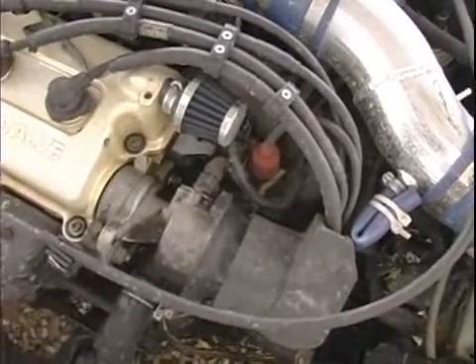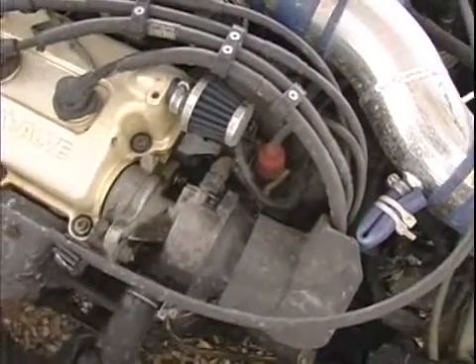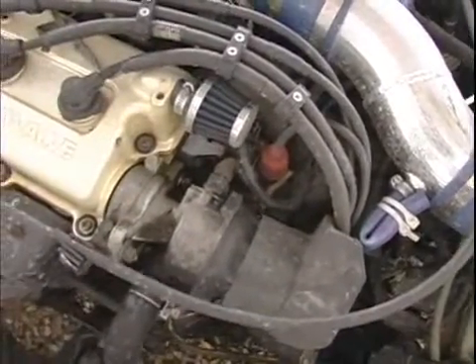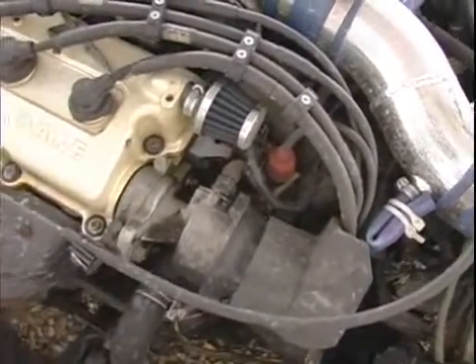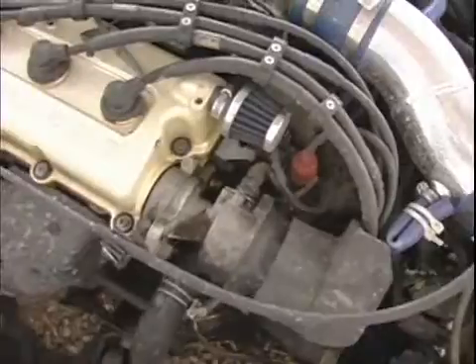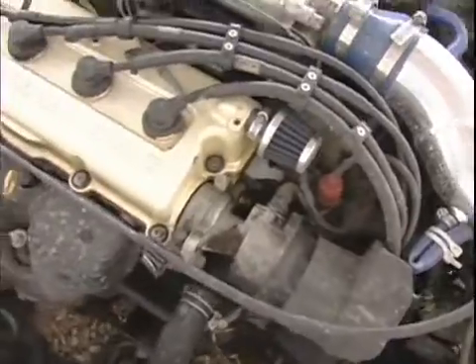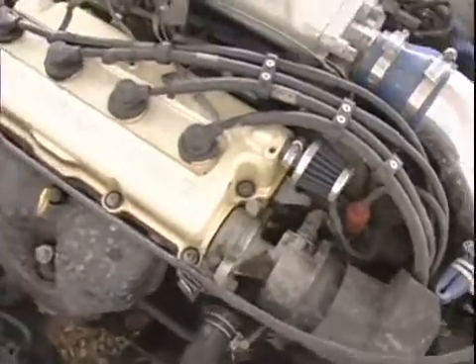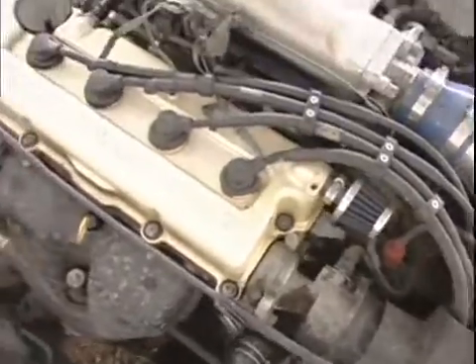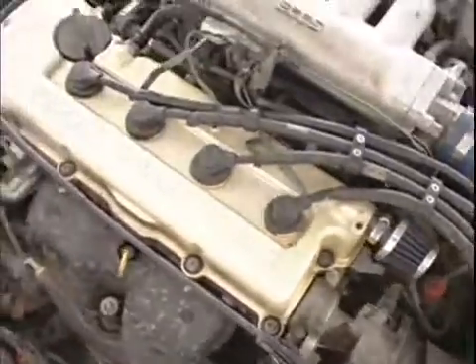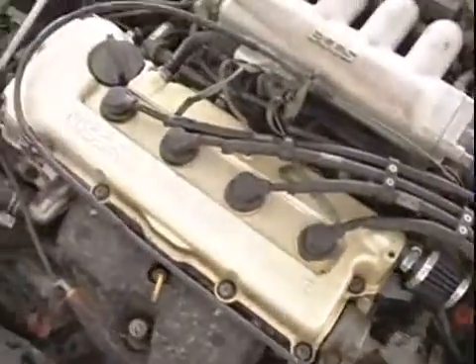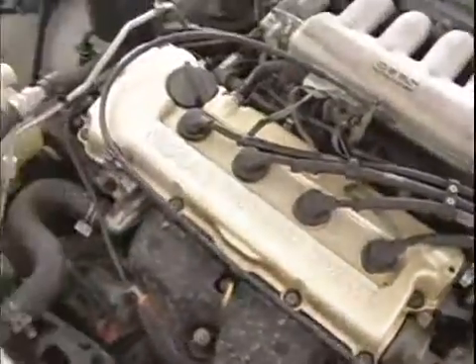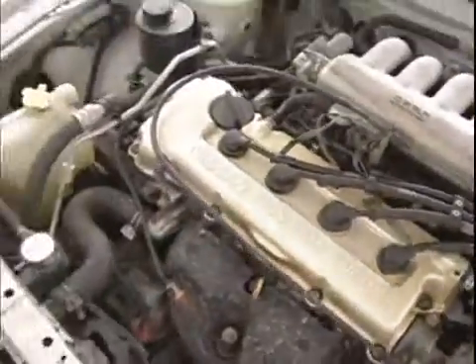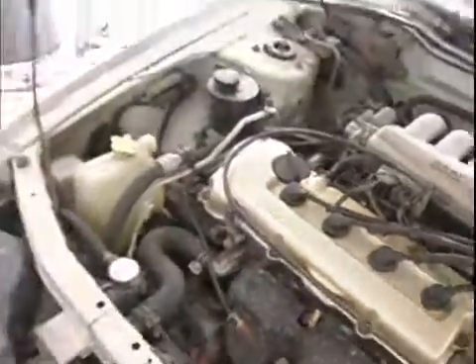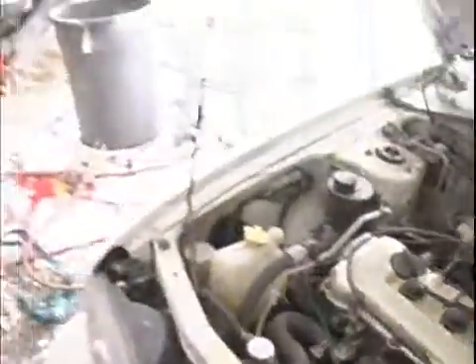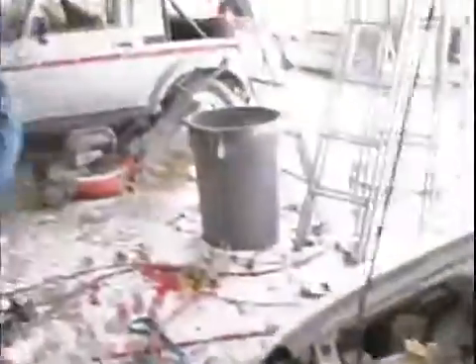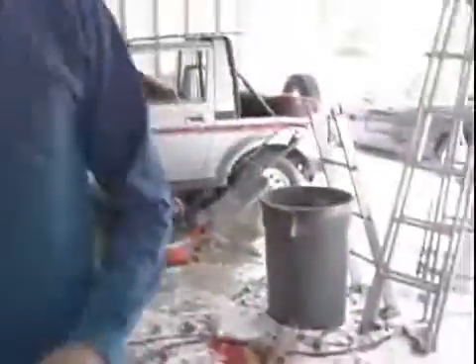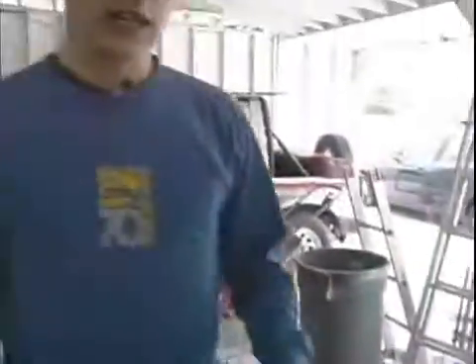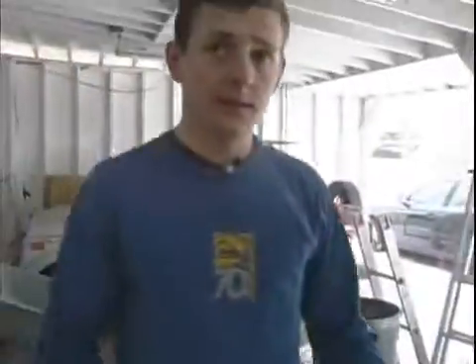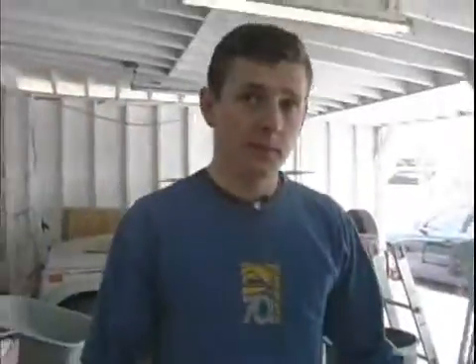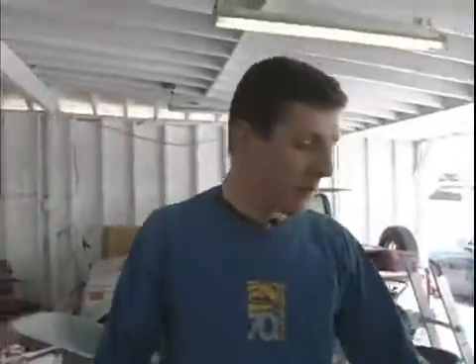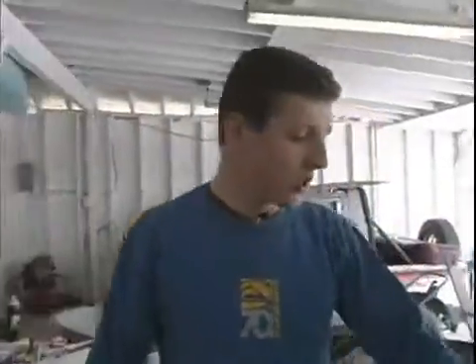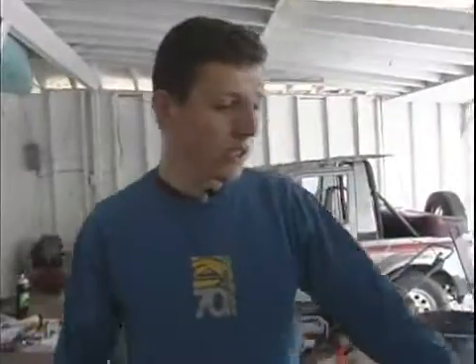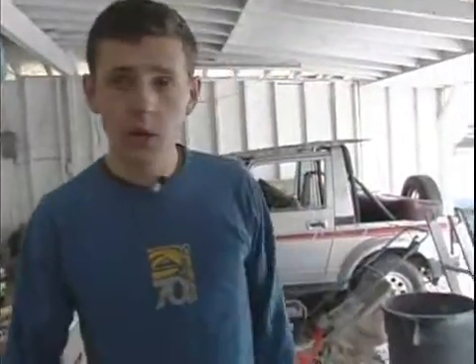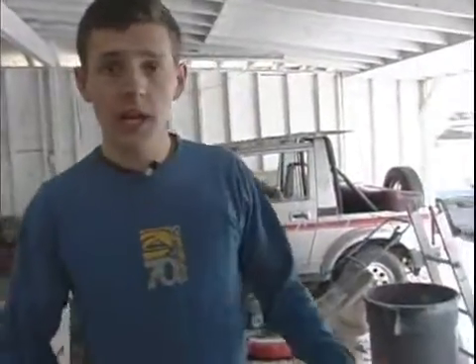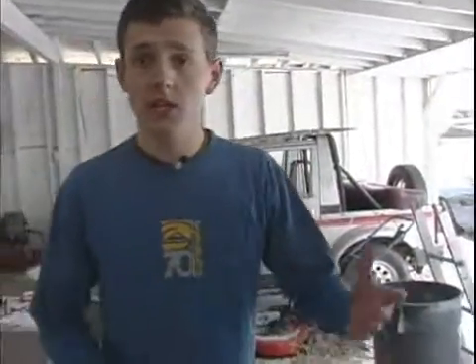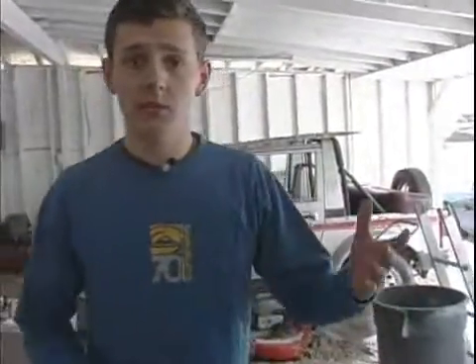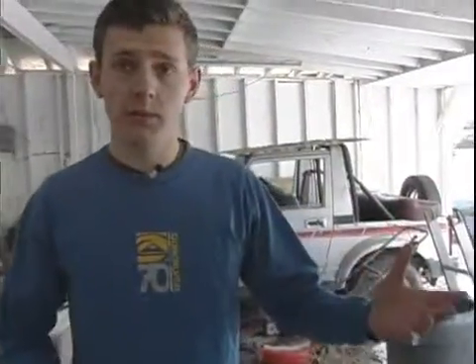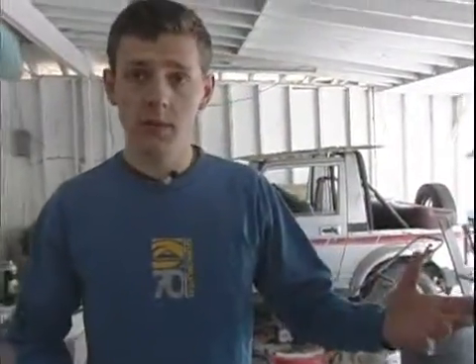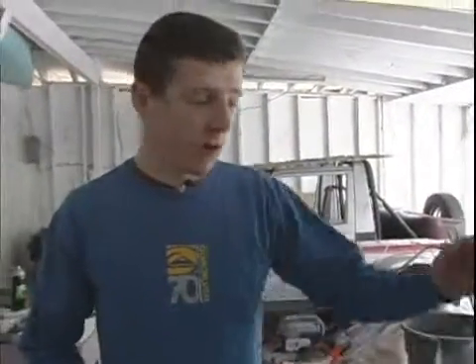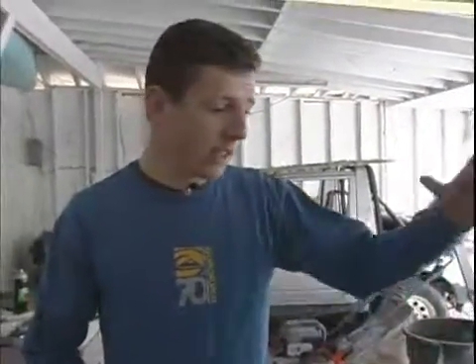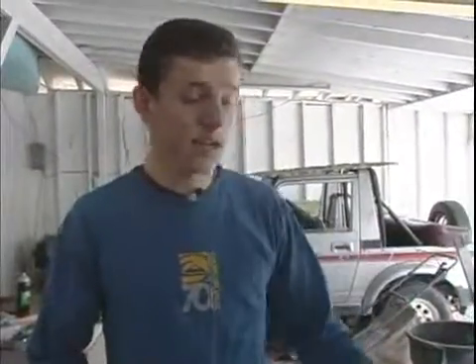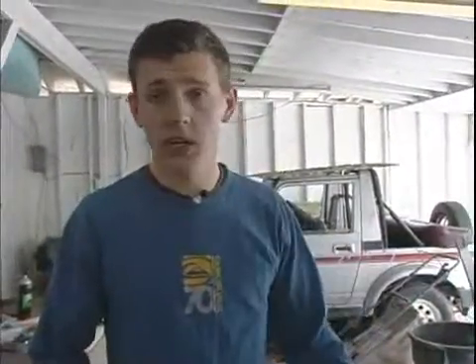So now we're going to remove the spark plug. The first thing you want to do is clean it. You want to make sure it's clean — you don't want any random debris falling inside your engine.